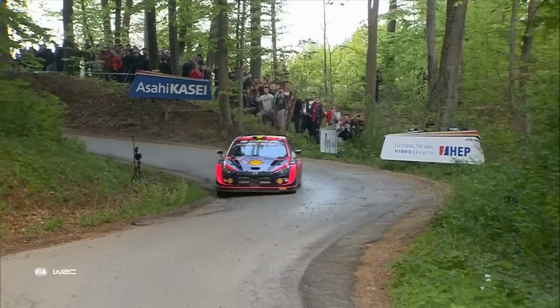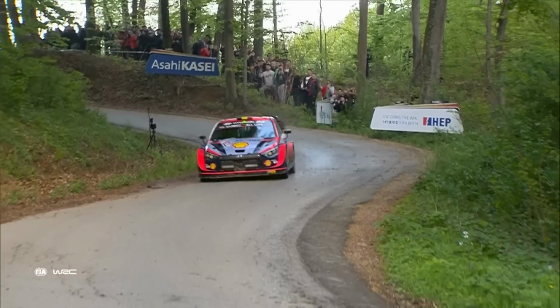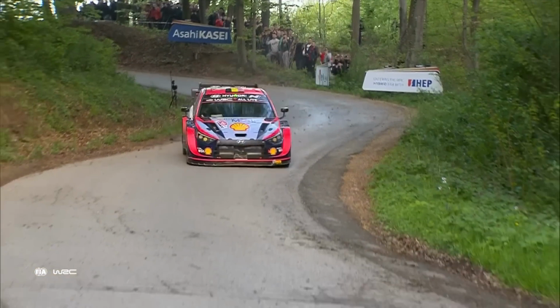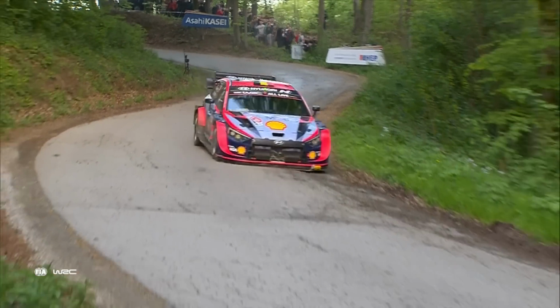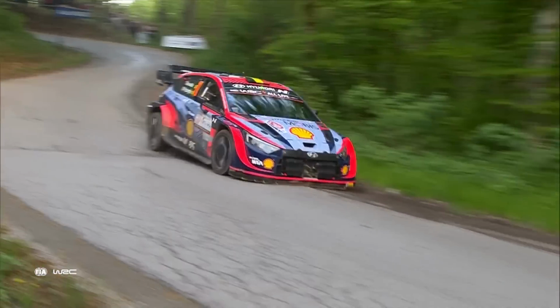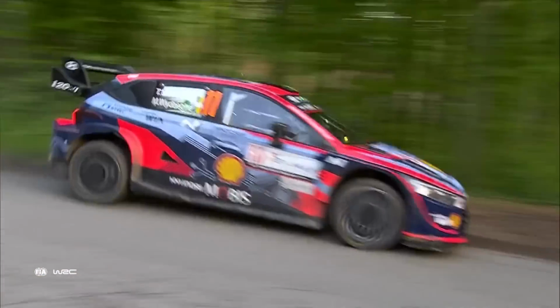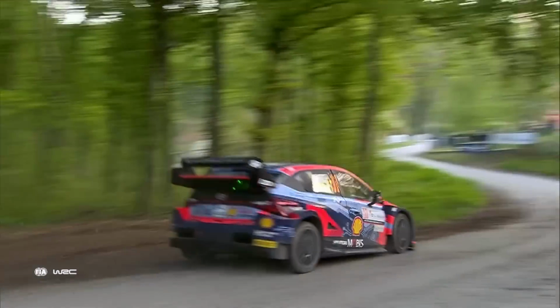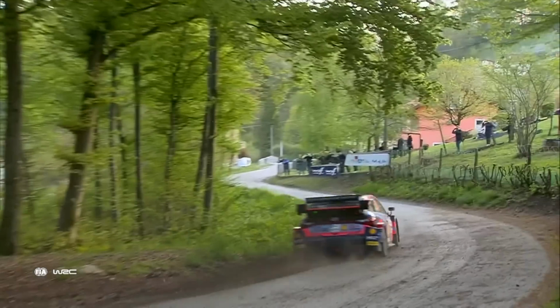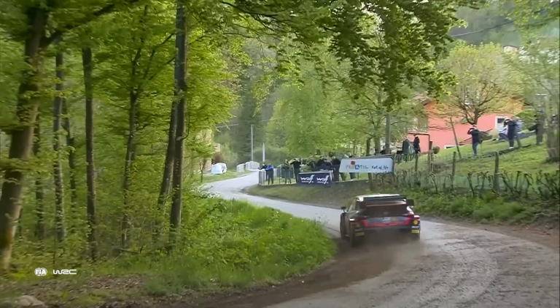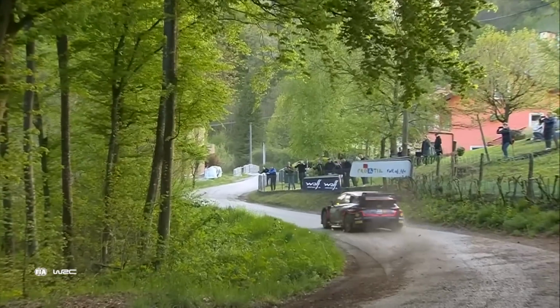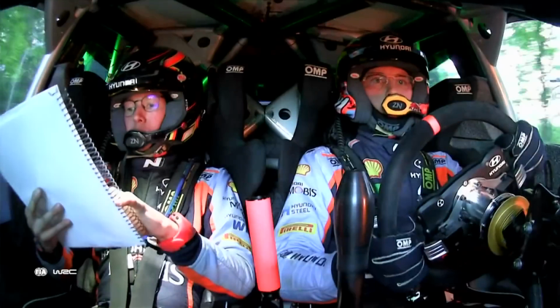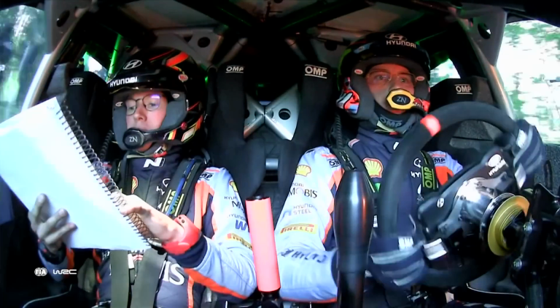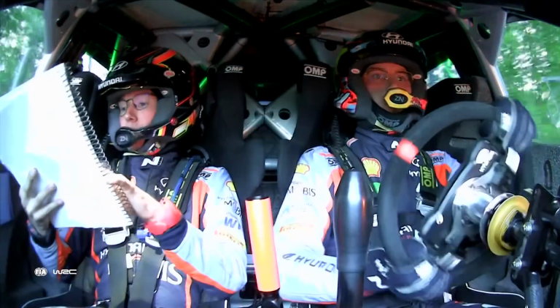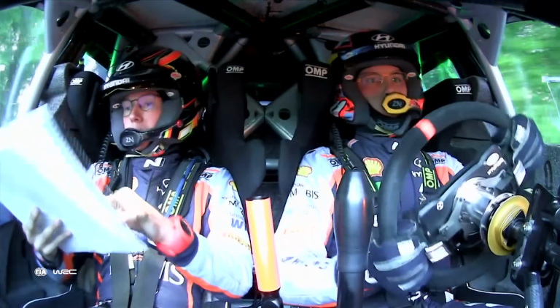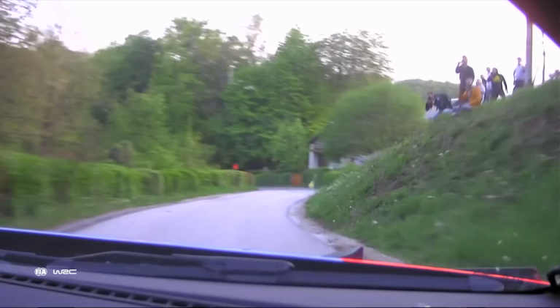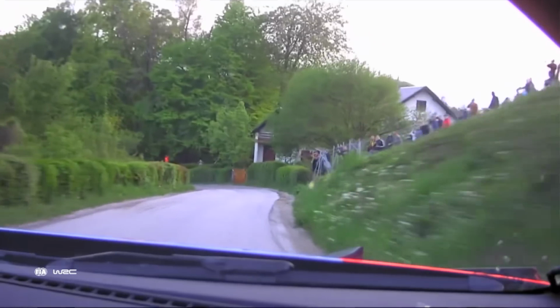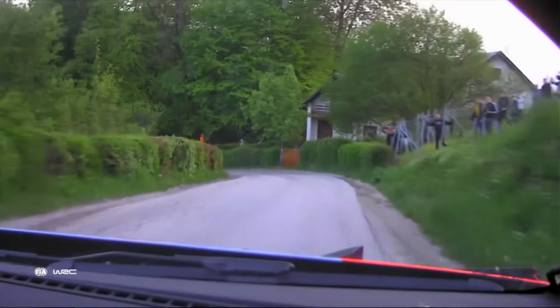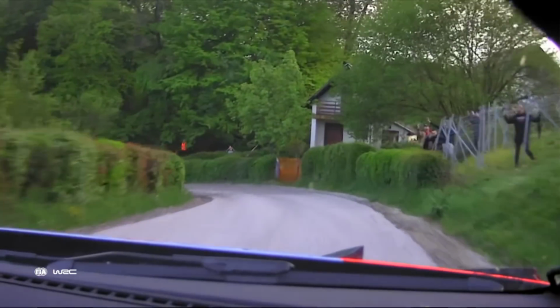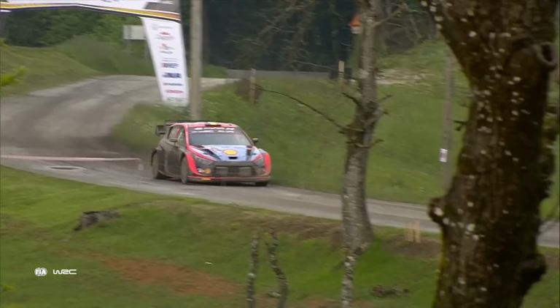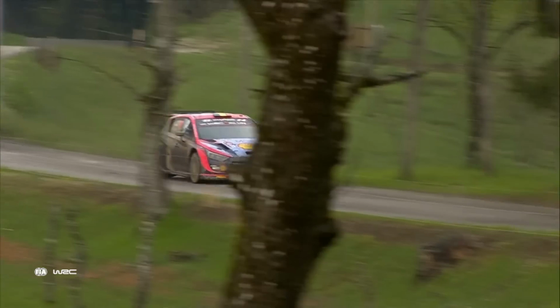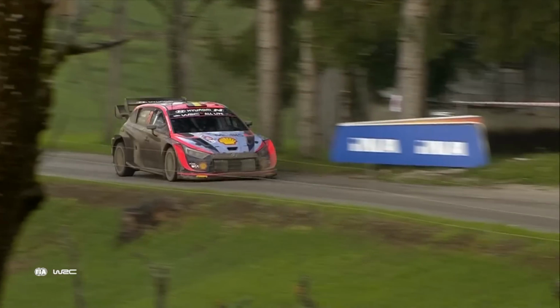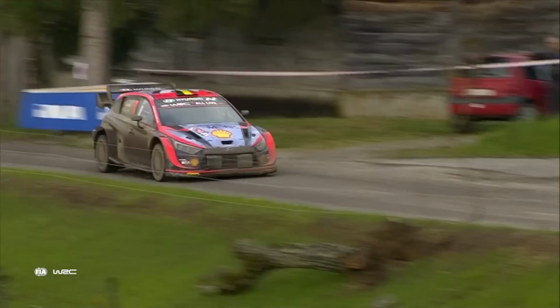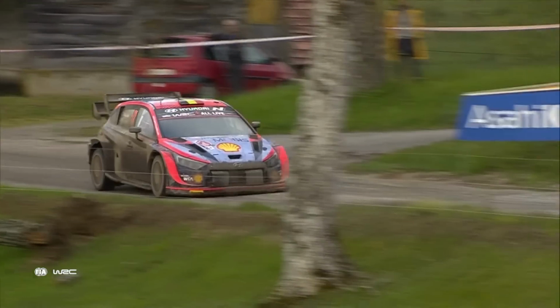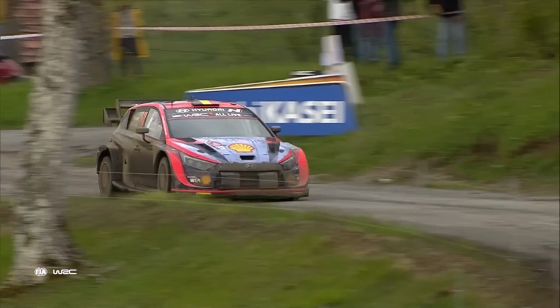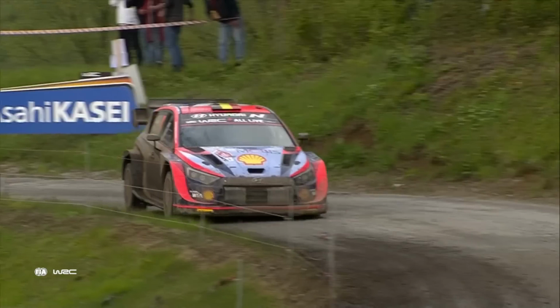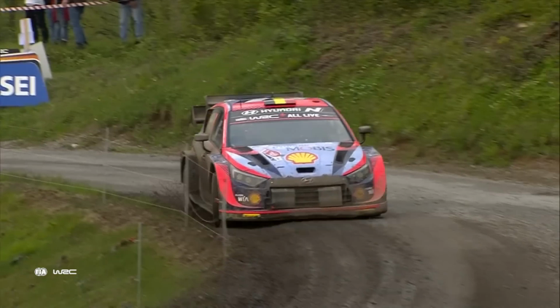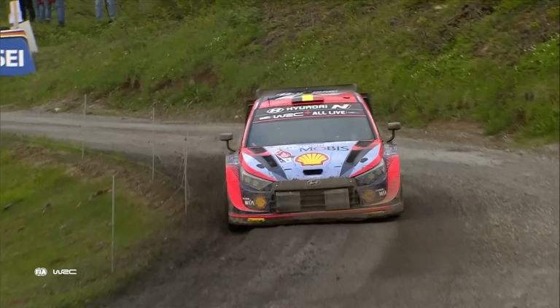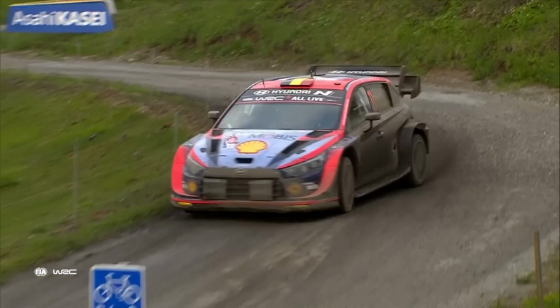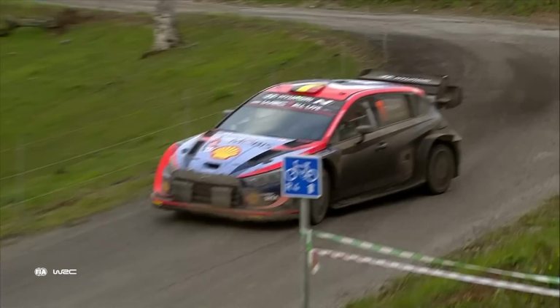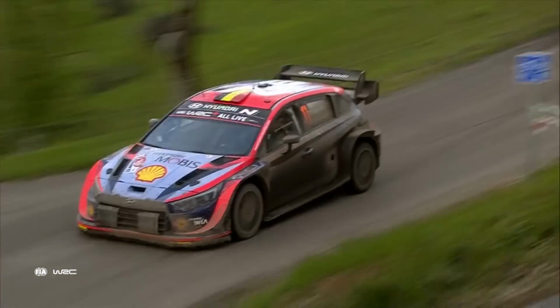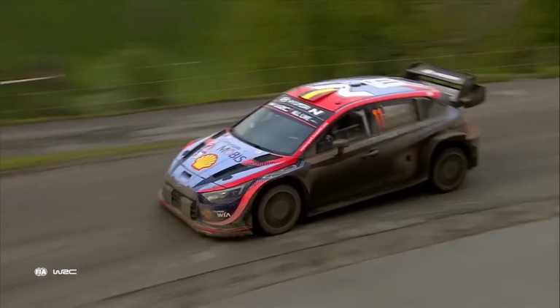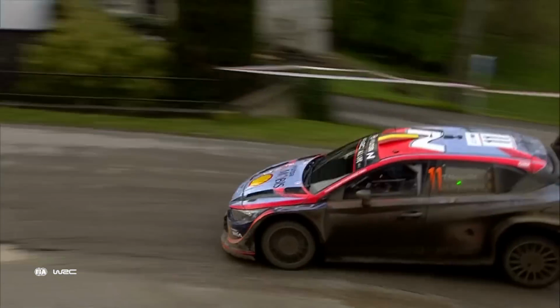Surface changes are an integral part of the challenge in Croatia — a world away from the ultra-smooth tarmac of, say, Catalonia. Throw in changeable weather, as witnessed last year, and tyre choice becomes all the more important.